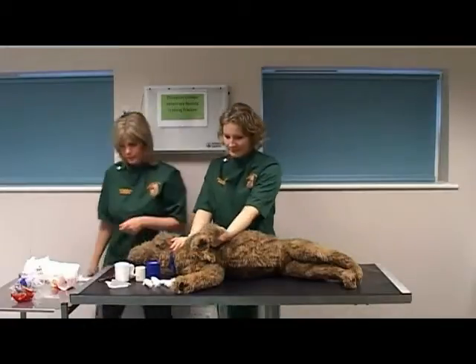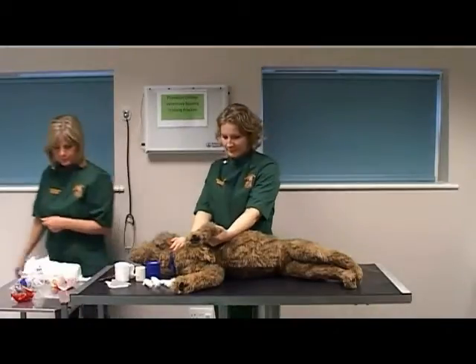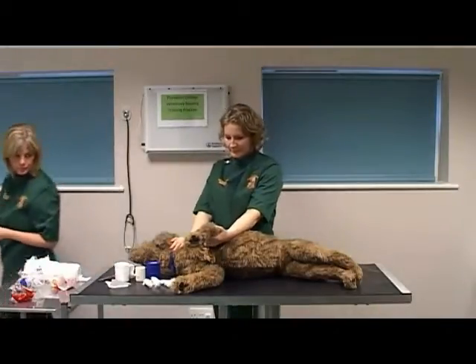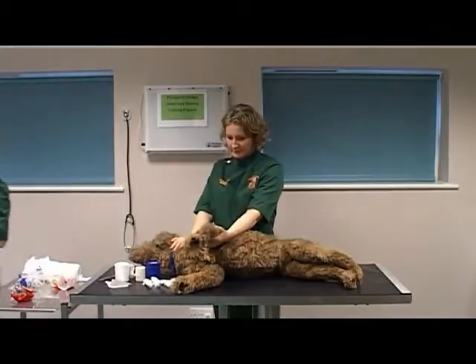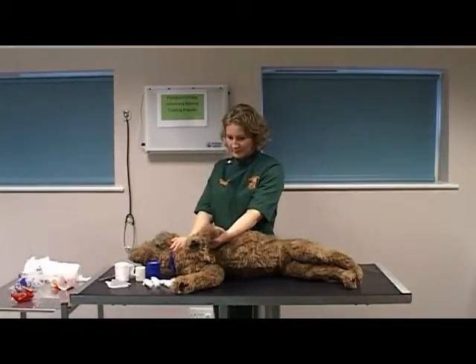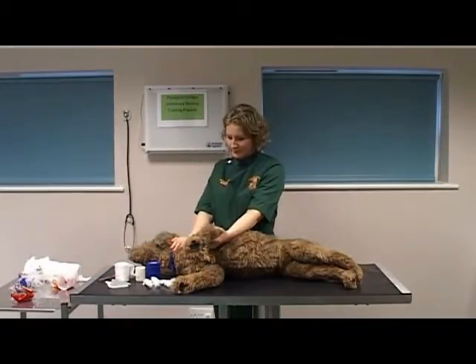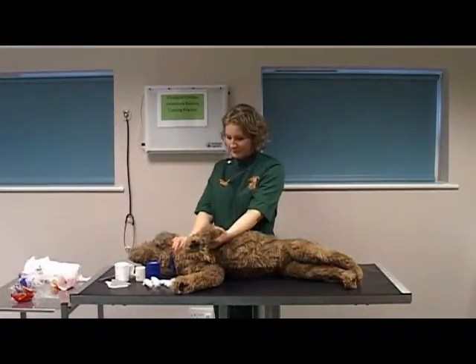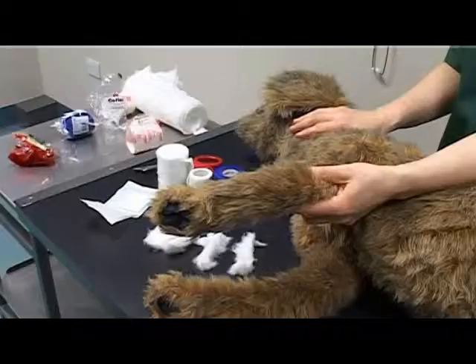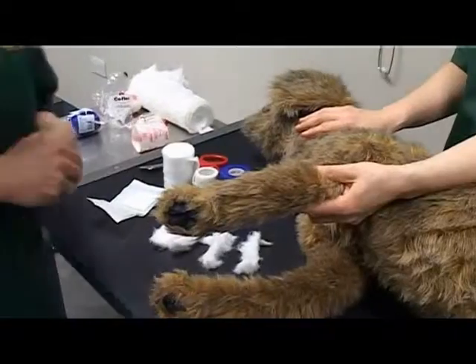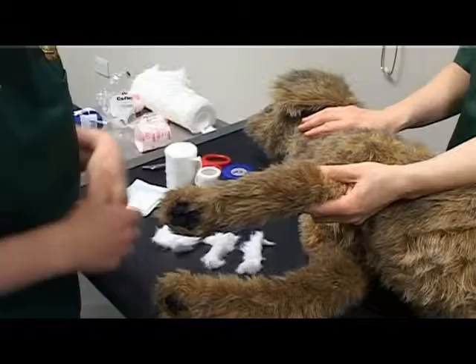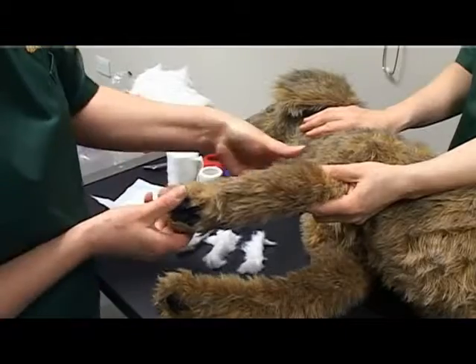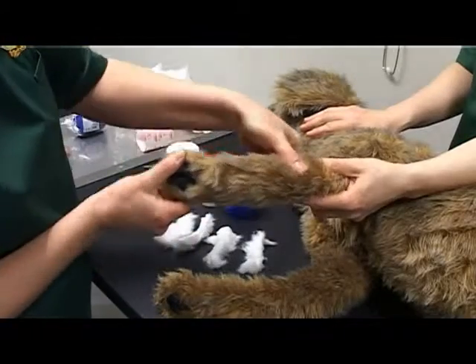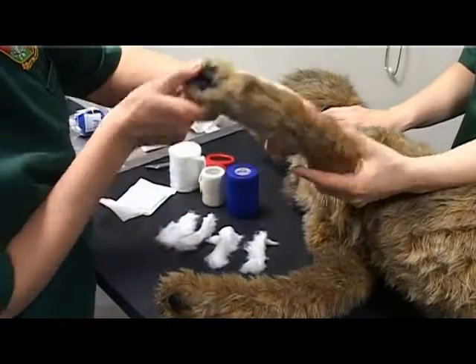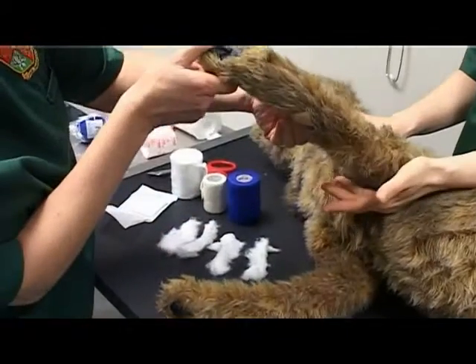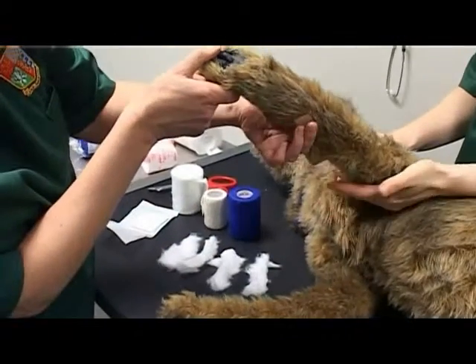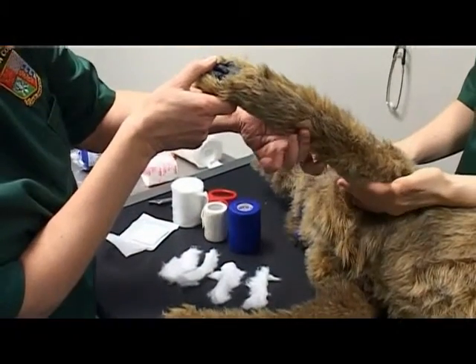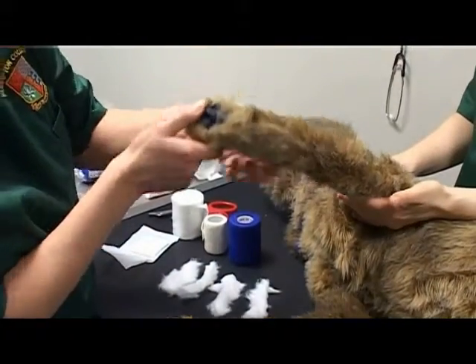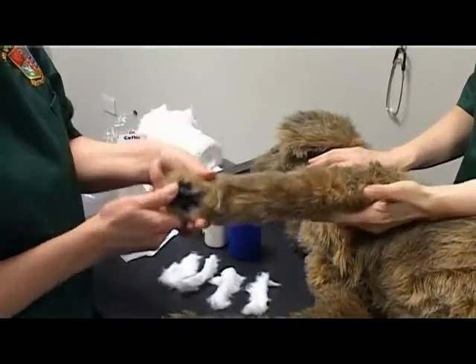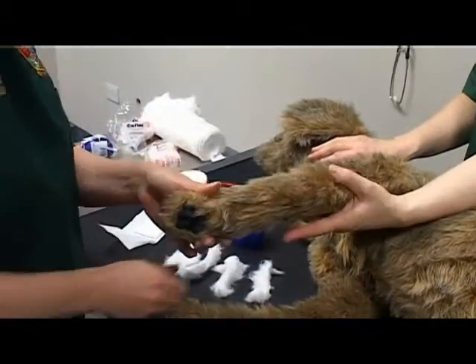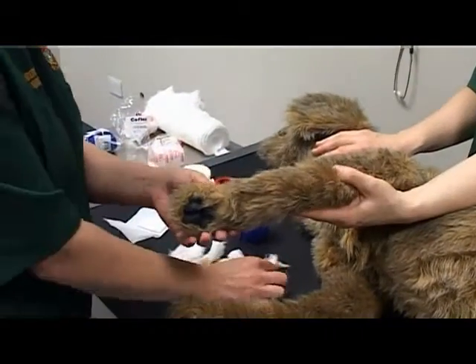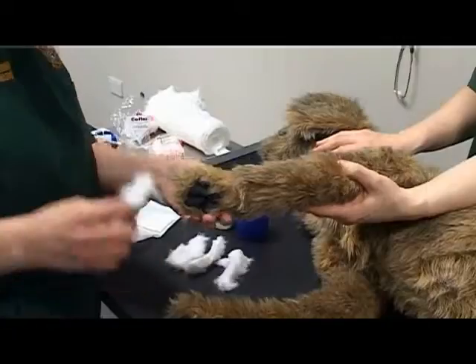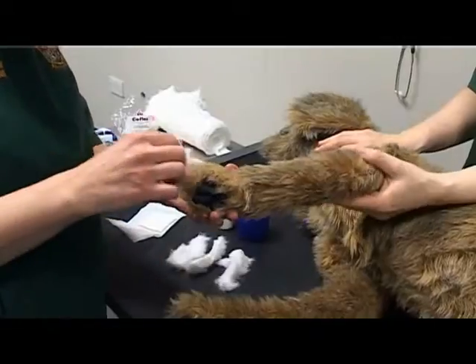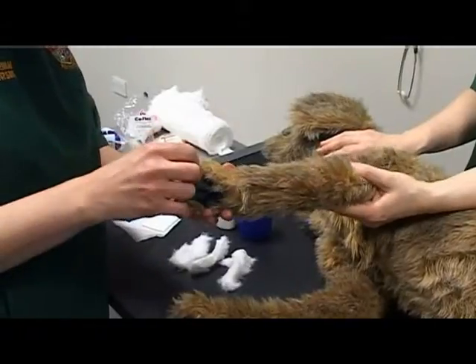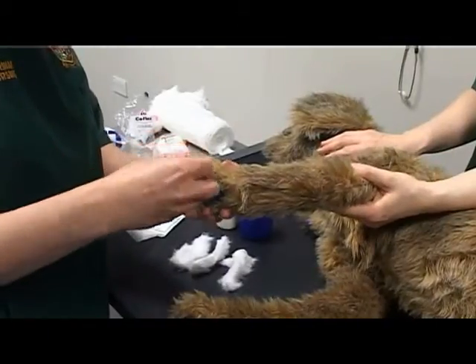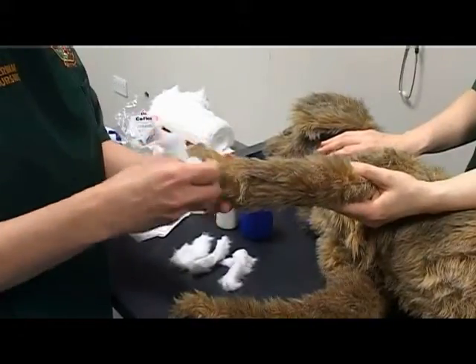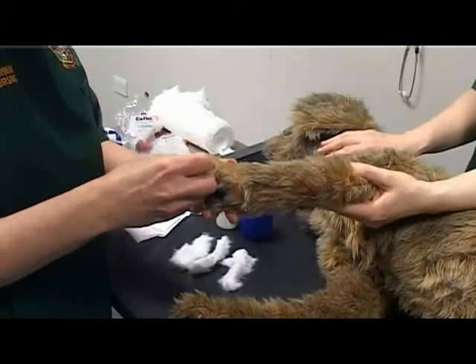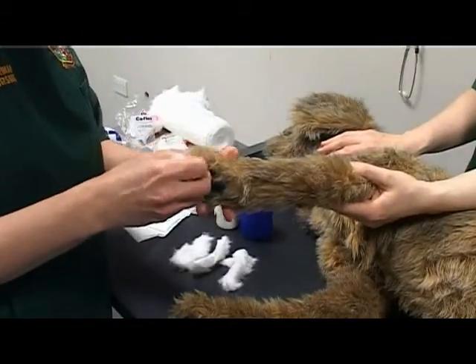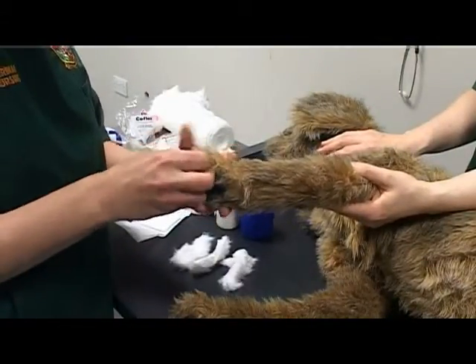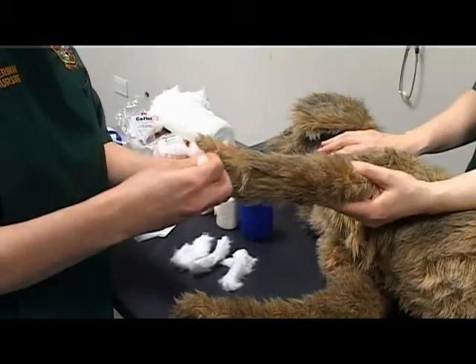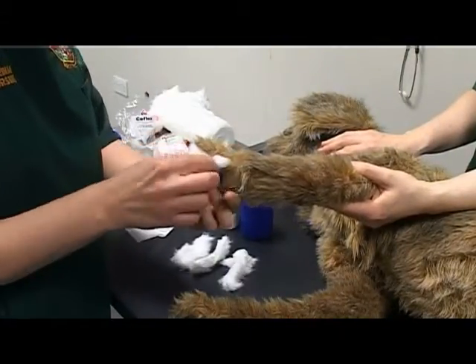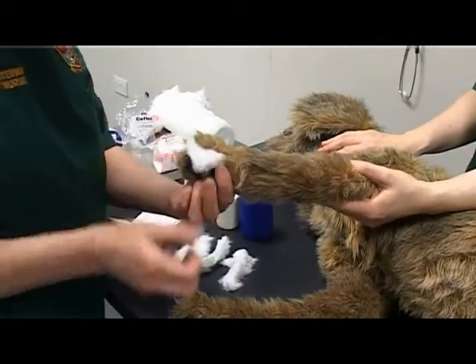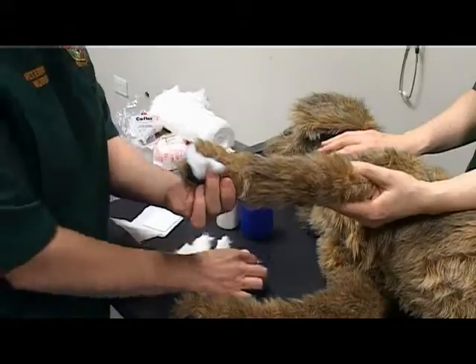Place the patient in lateral recumbency with the affected limb uppermost. Ask your assistant to support the affected limb to facilitate bandaging. Apply padding between the toes as far as possible on your model.